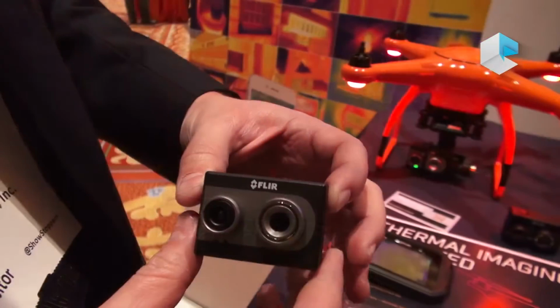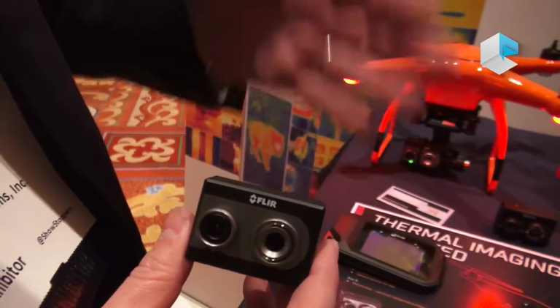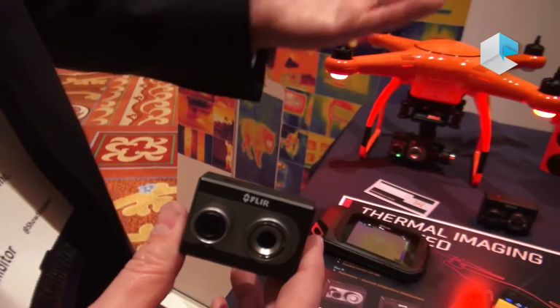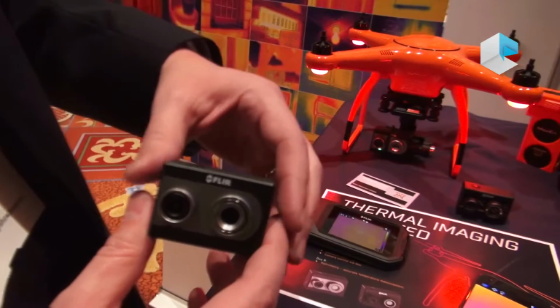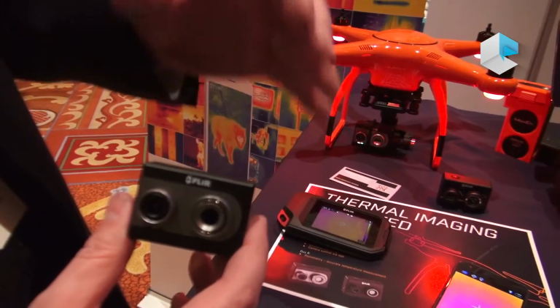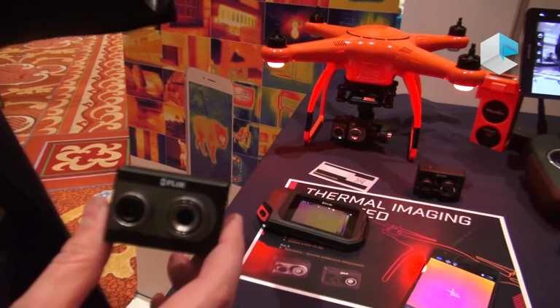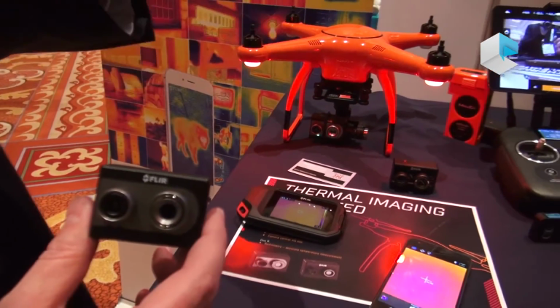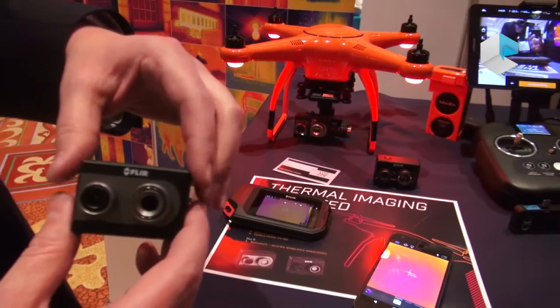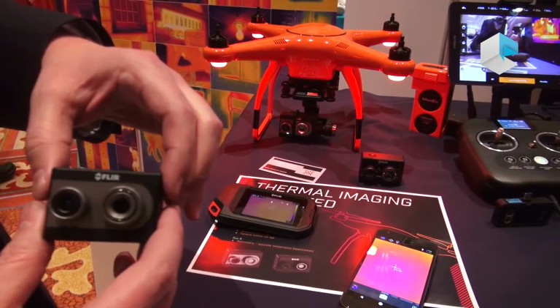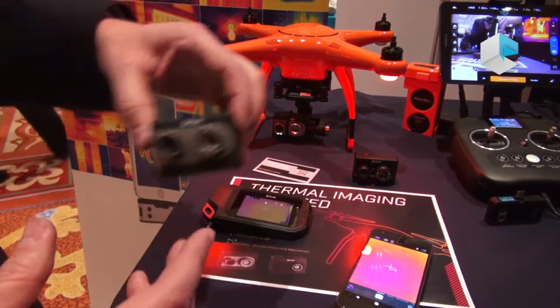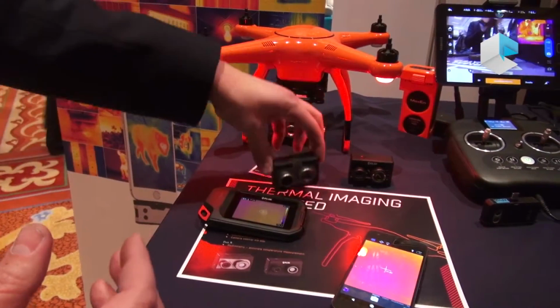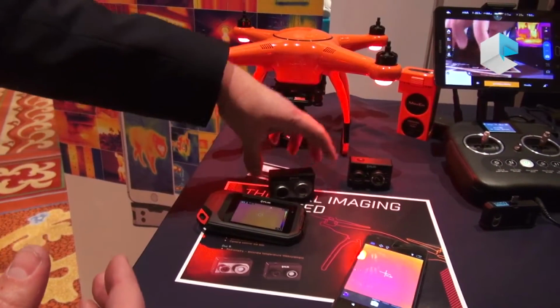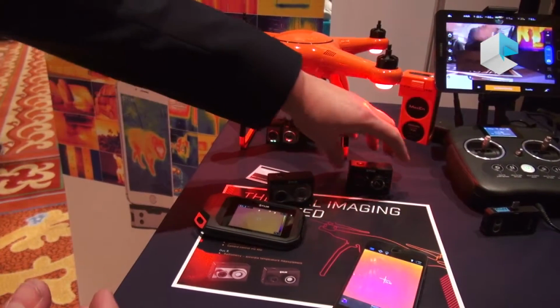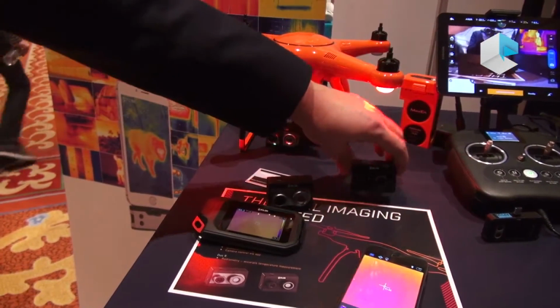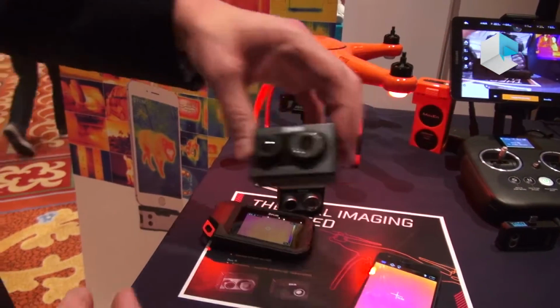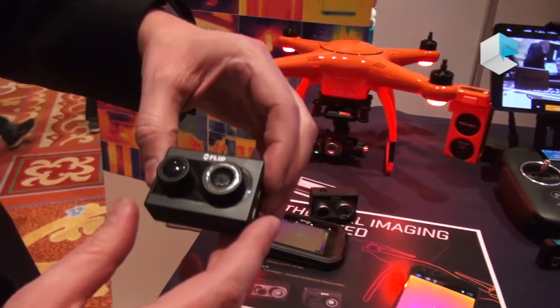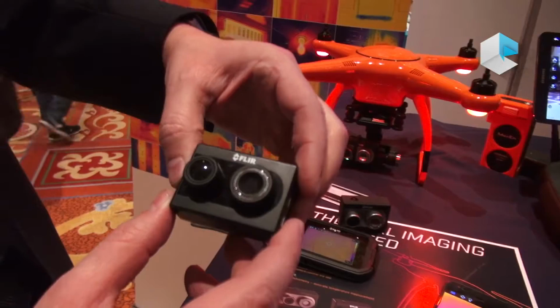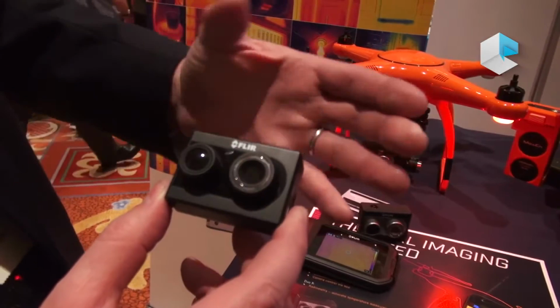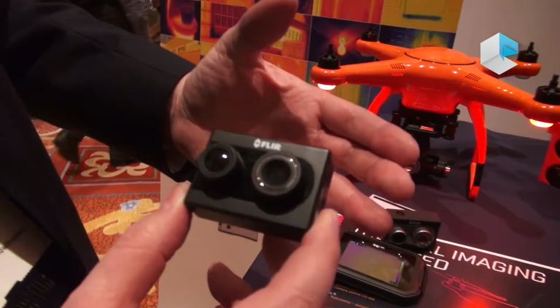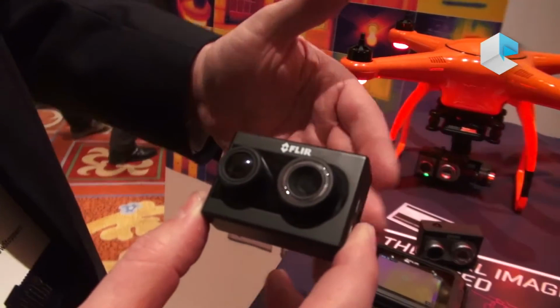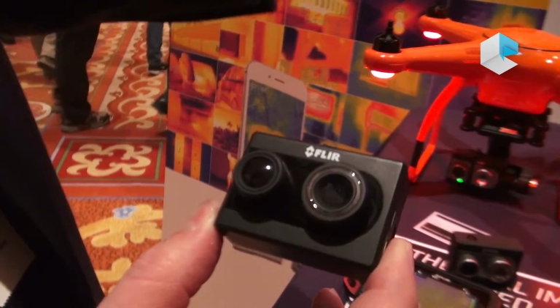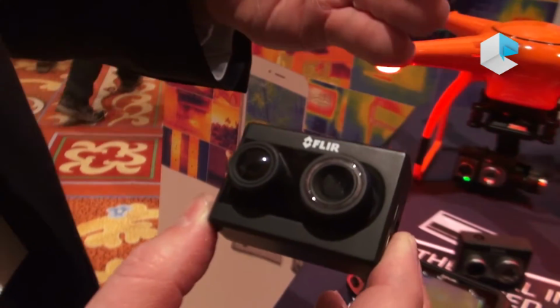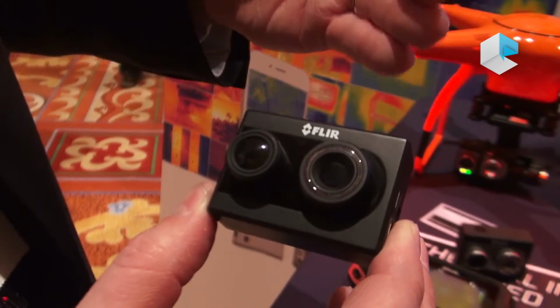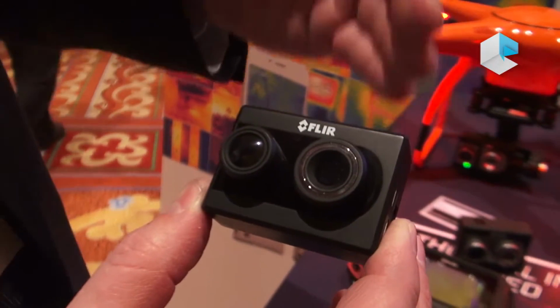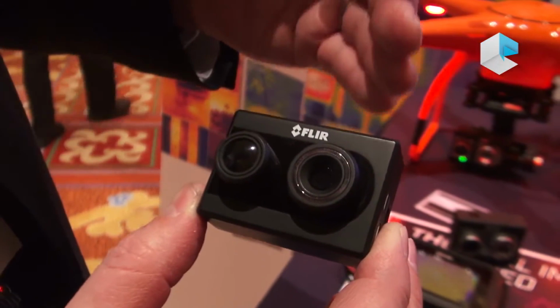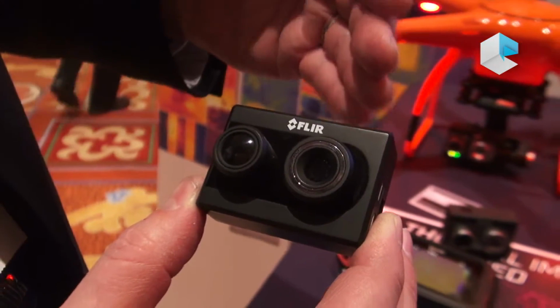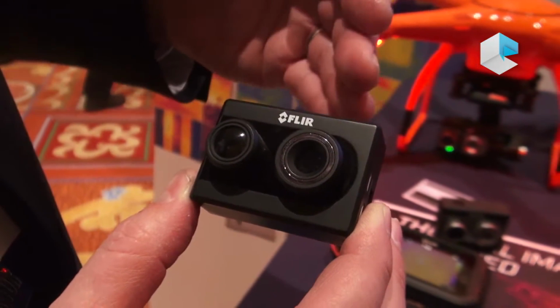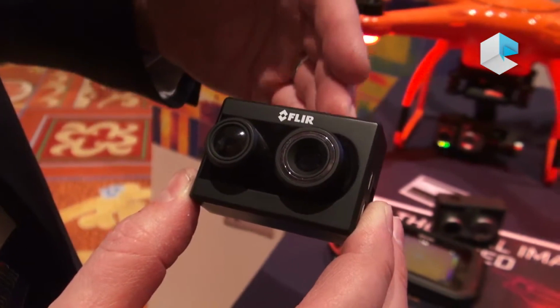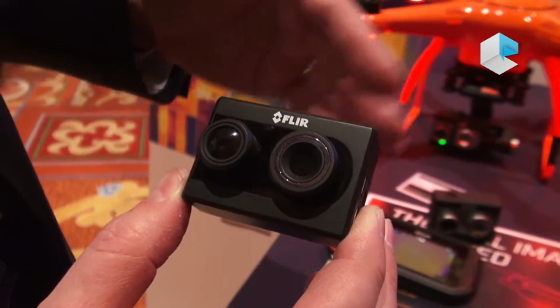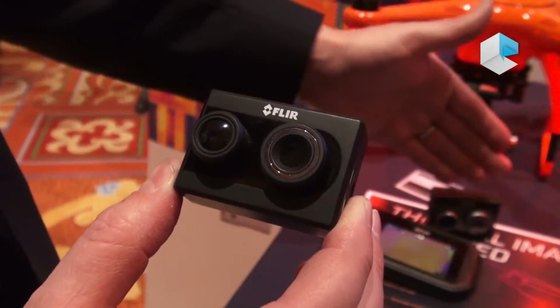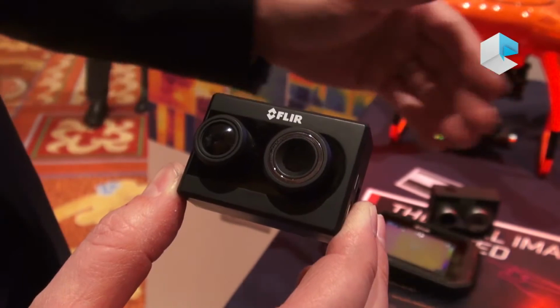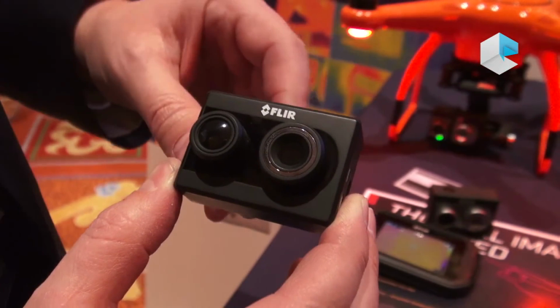If your job requires very precise temperature measurement, you'll need to use the FLIR Duo R, which adds radiometric, lab-calibrated temperature measurements to the features of the Duo.